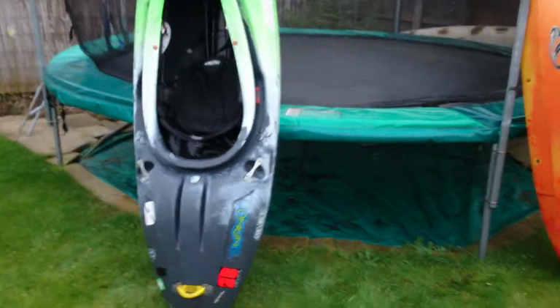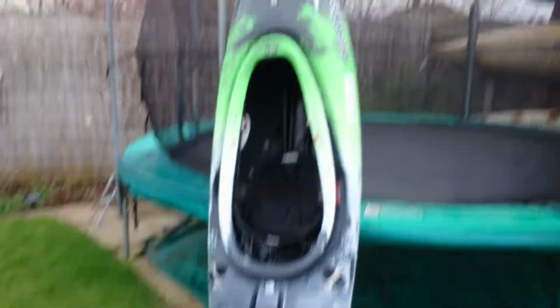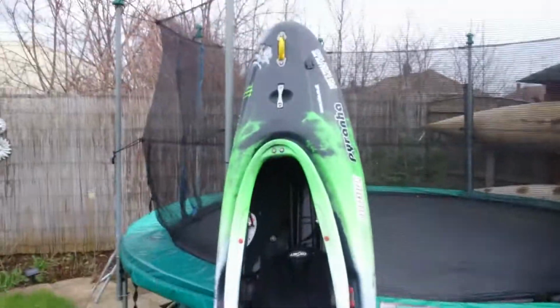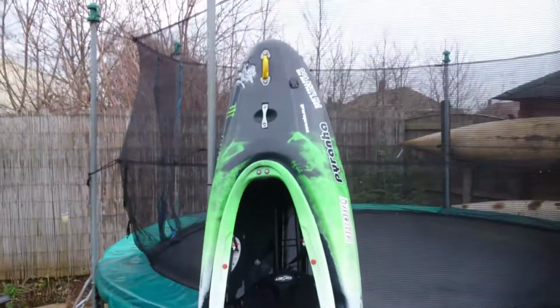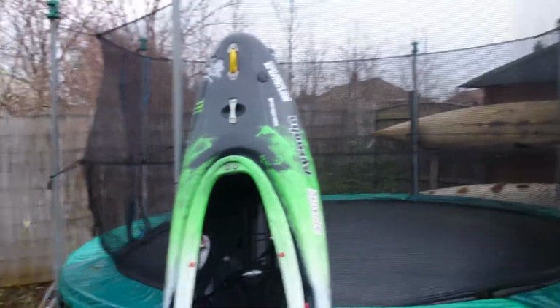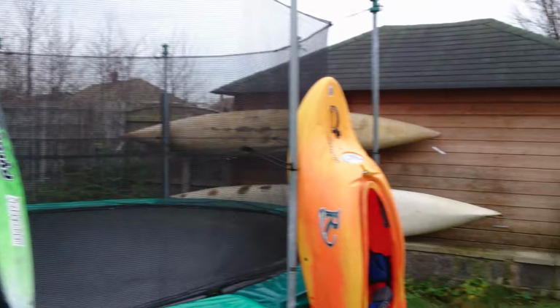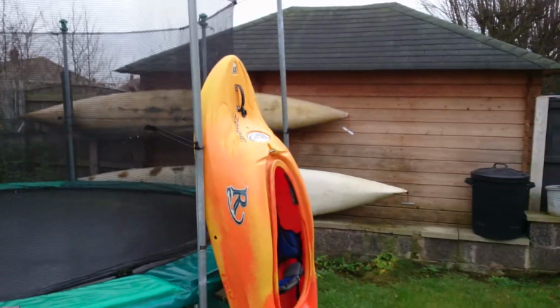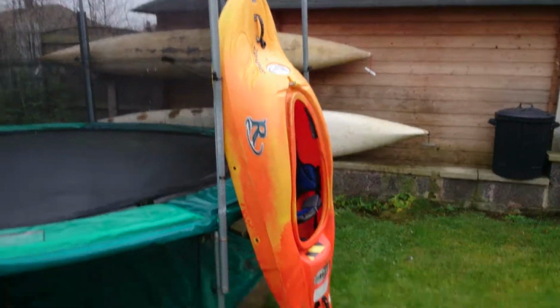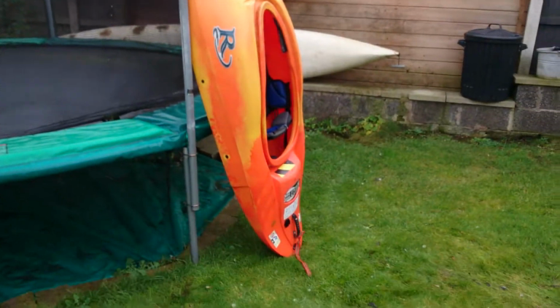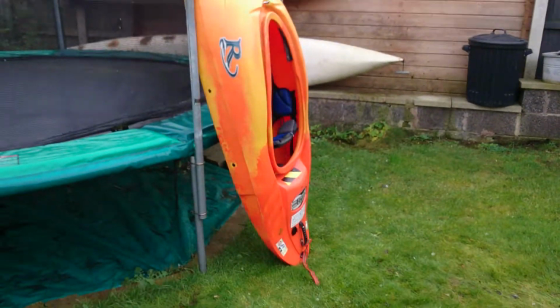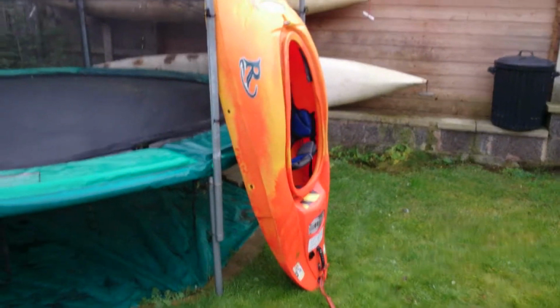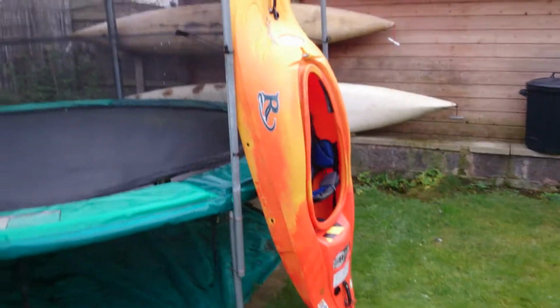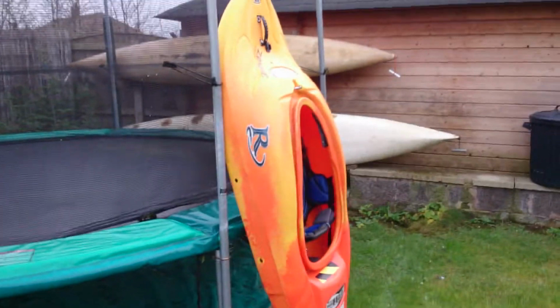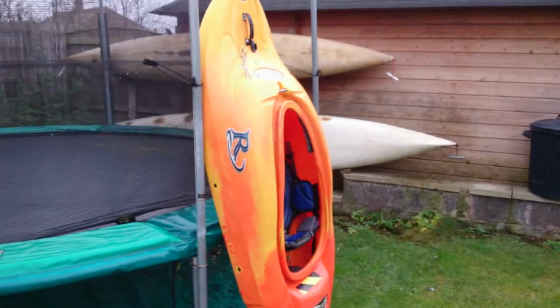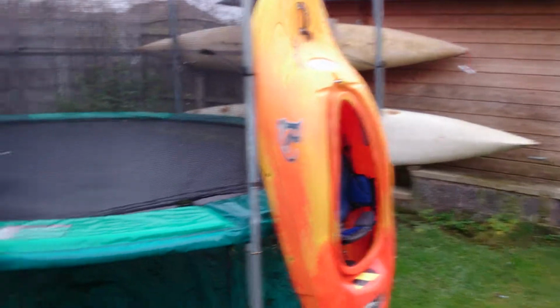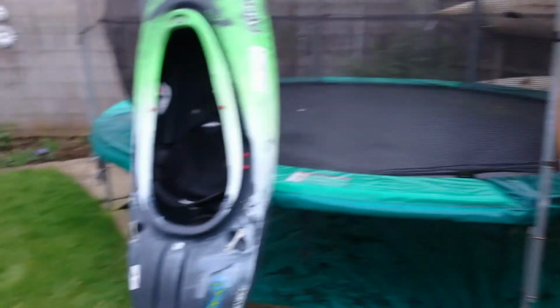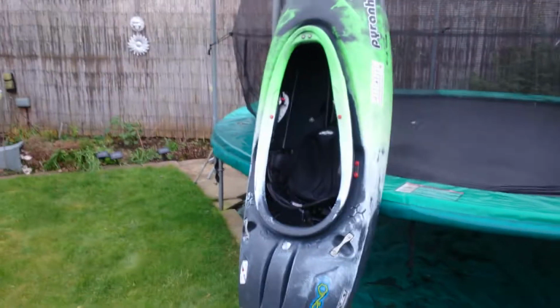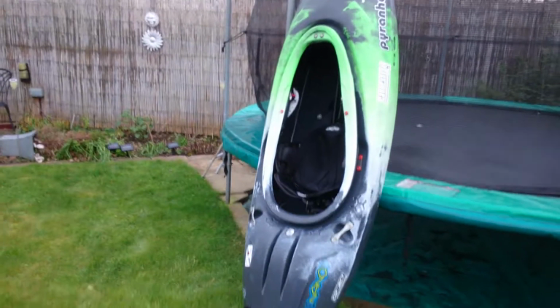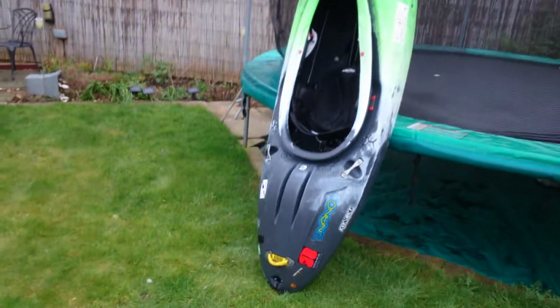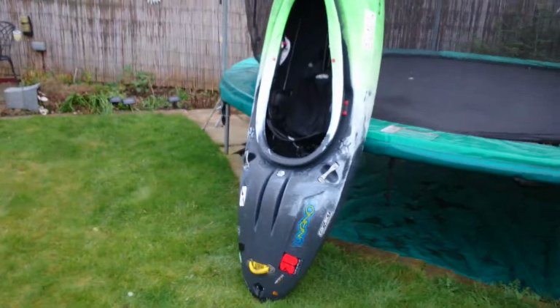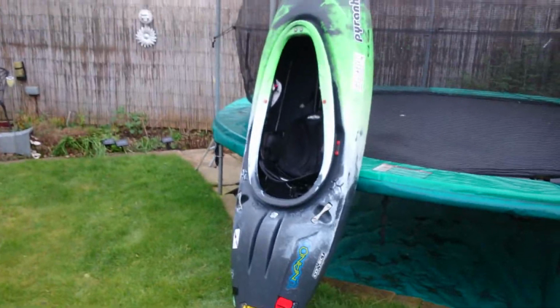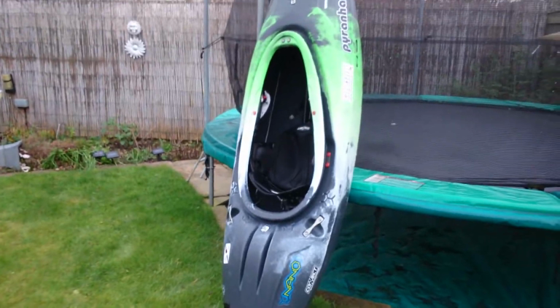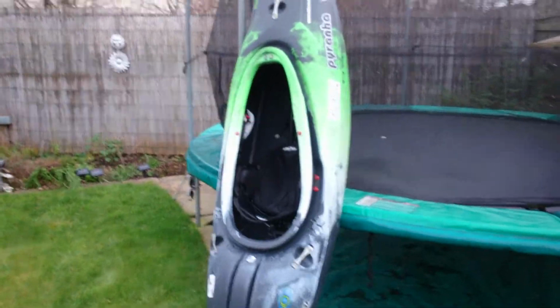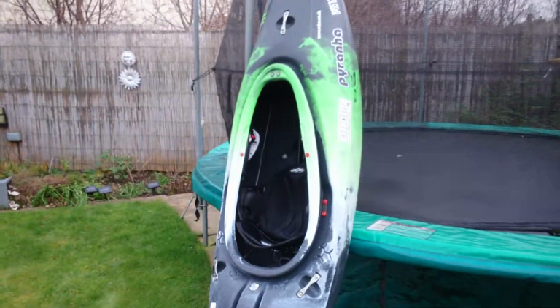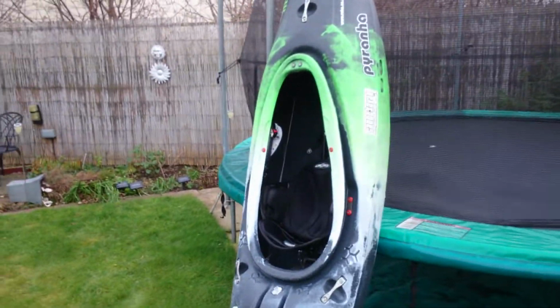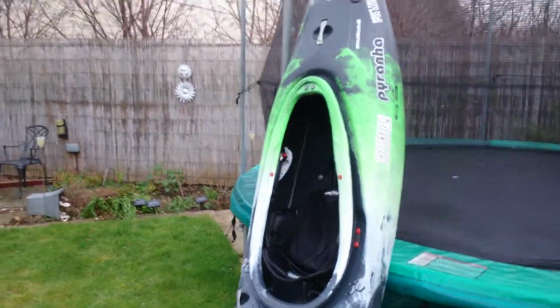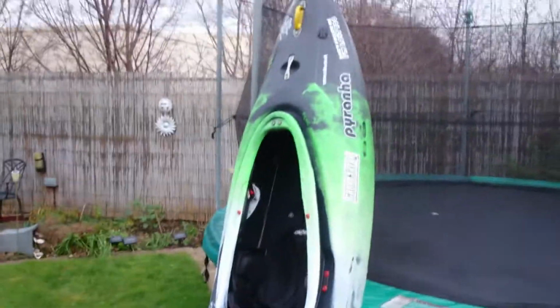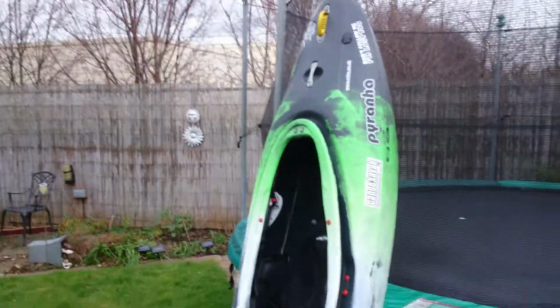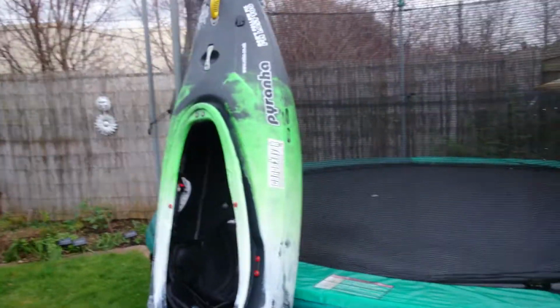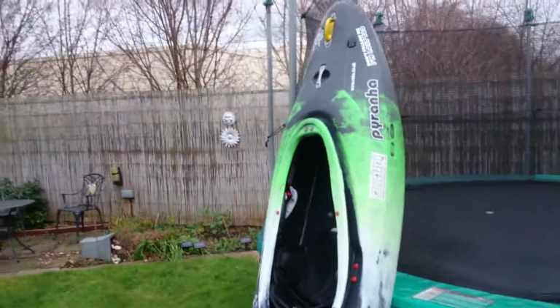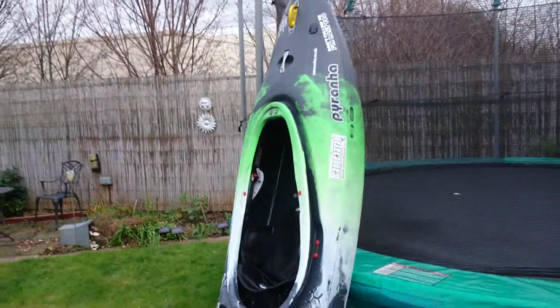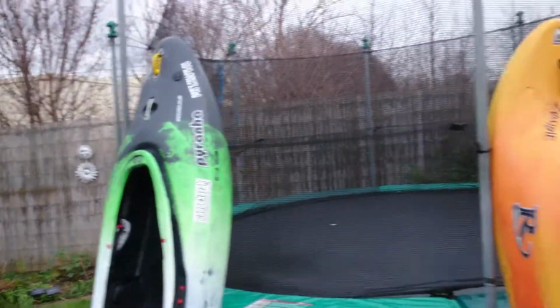Obviously these are your boats. They're my two boats. I've got a Riot Flare 57 and that's the new Piranha Nano medium. They're my two little girls.